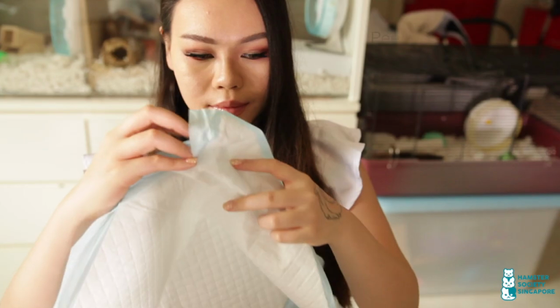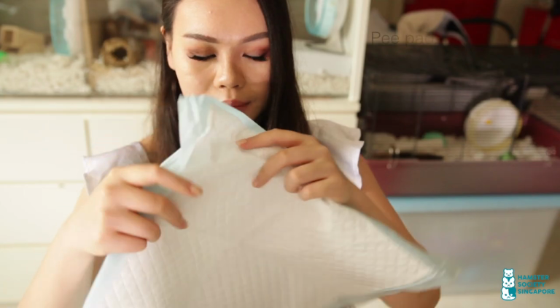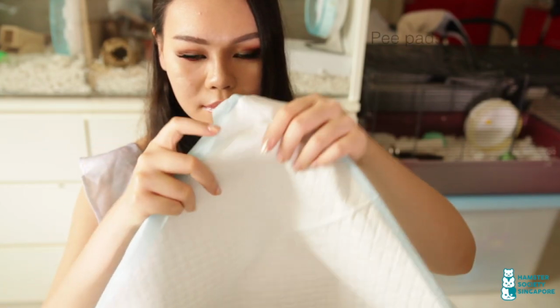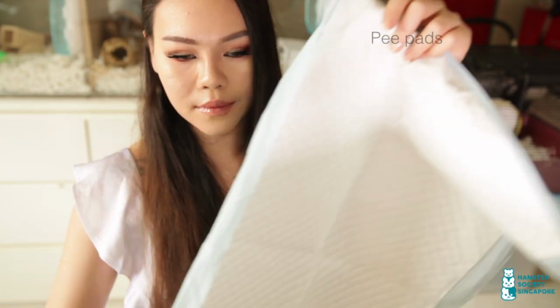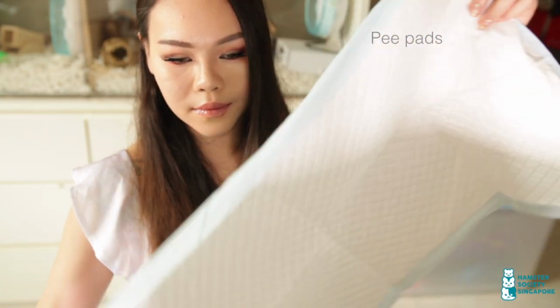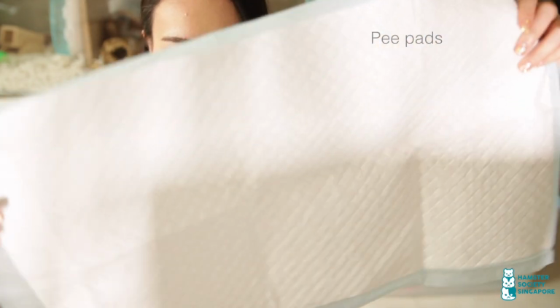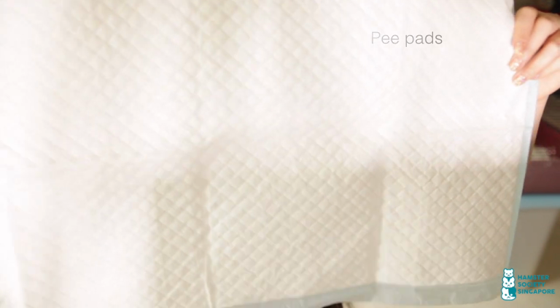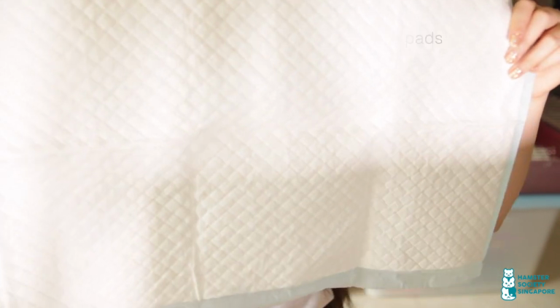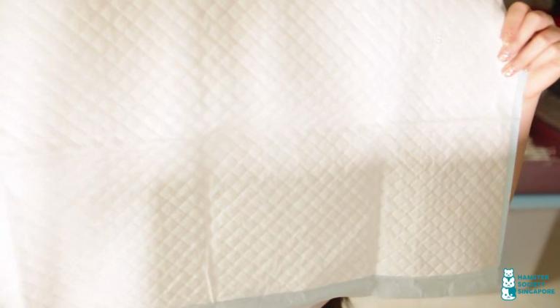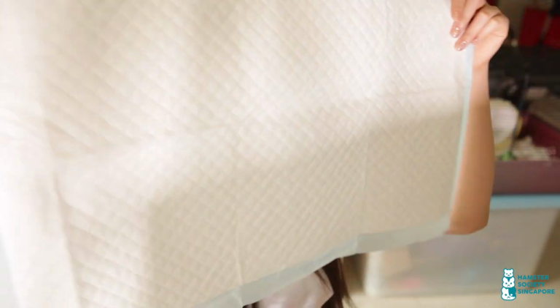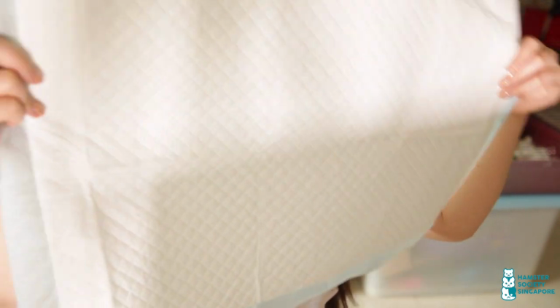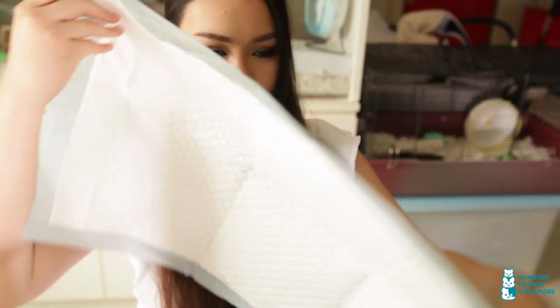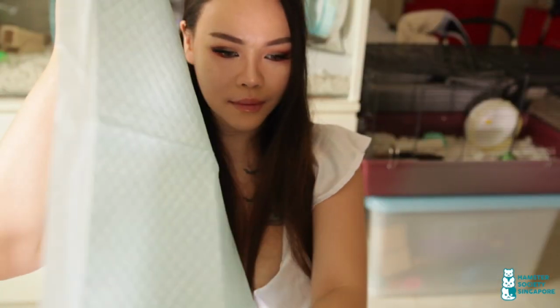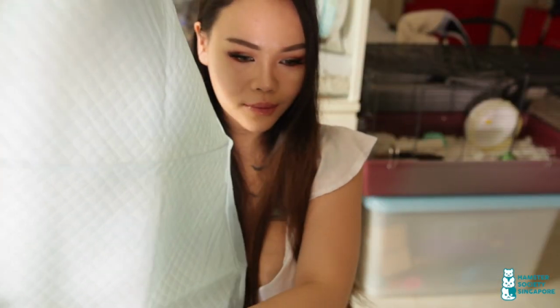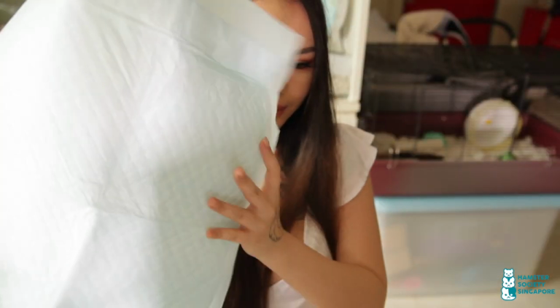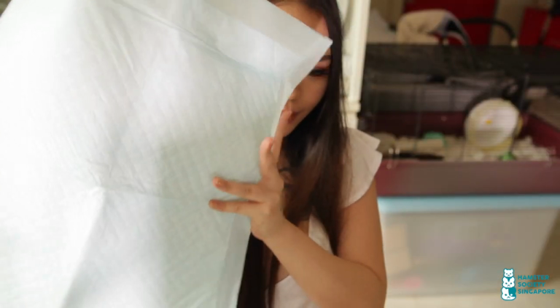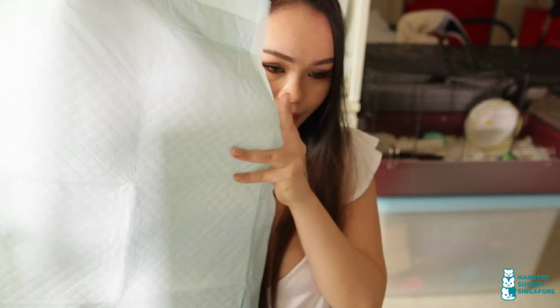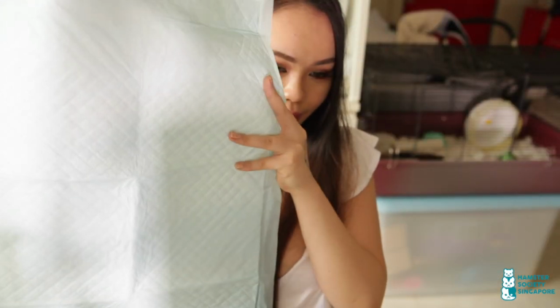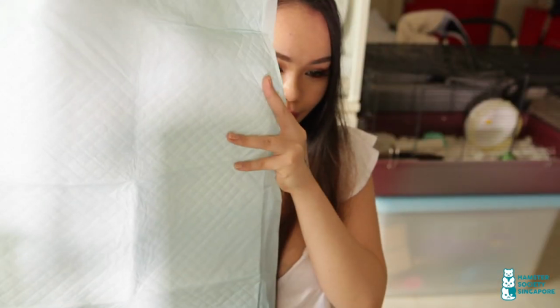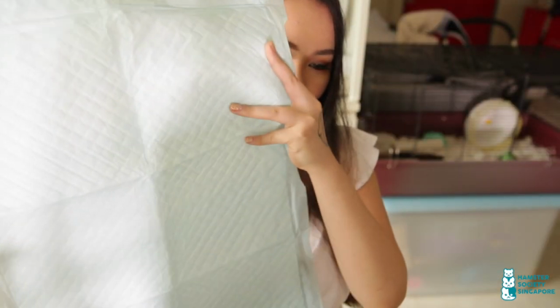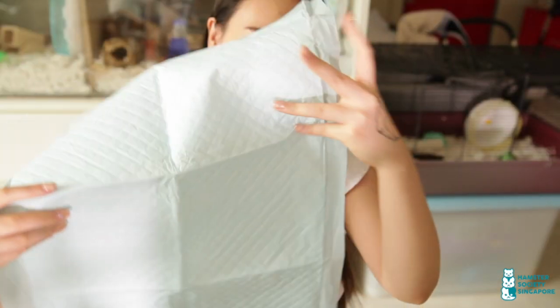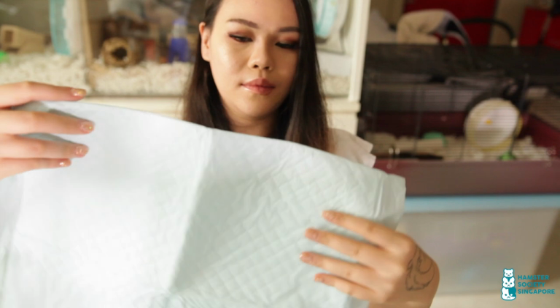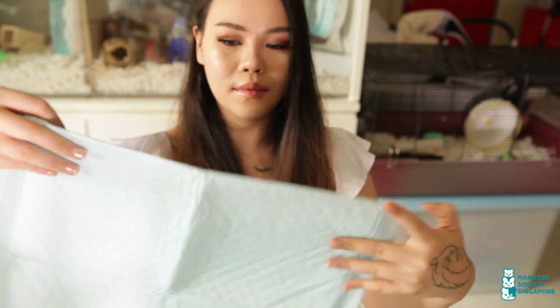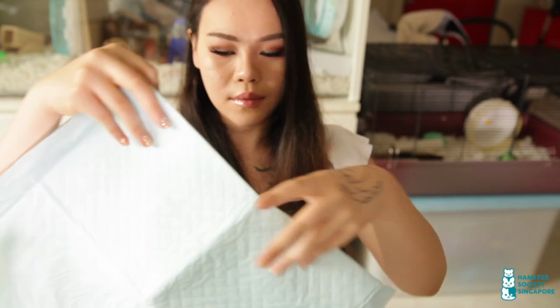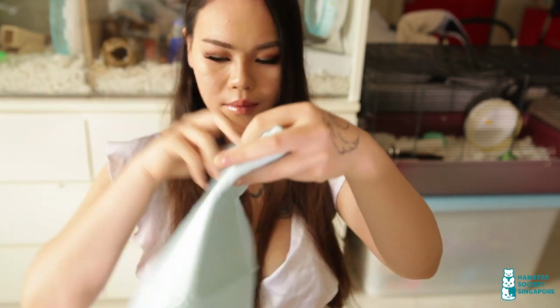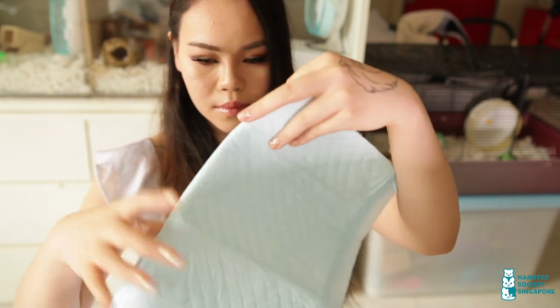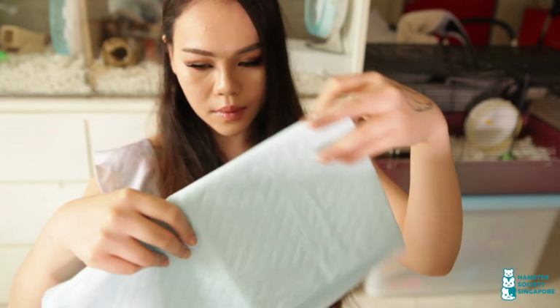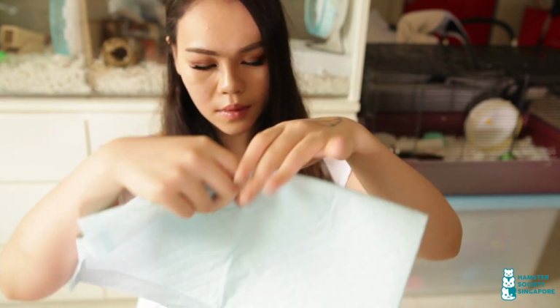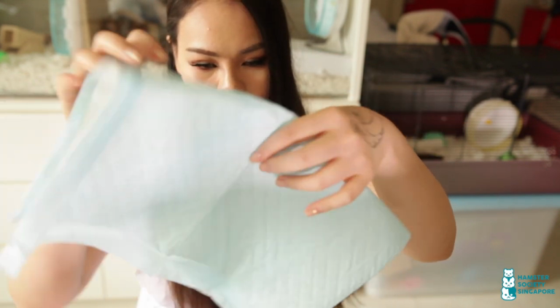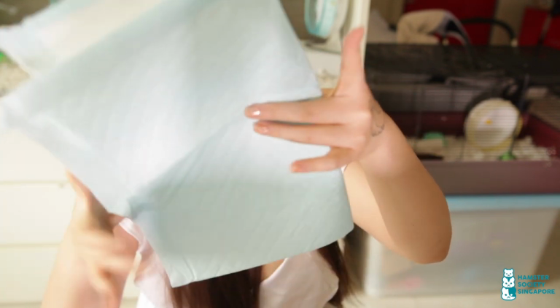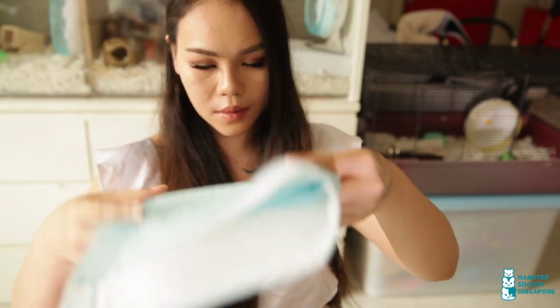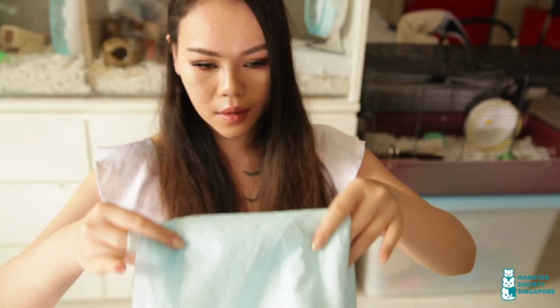The first item we have is a pea pad. This comes with a plastic backing so the pea doesn't leak through and is a very good alternative to paper towels. It's more absorbent and you can buy this anywhere.